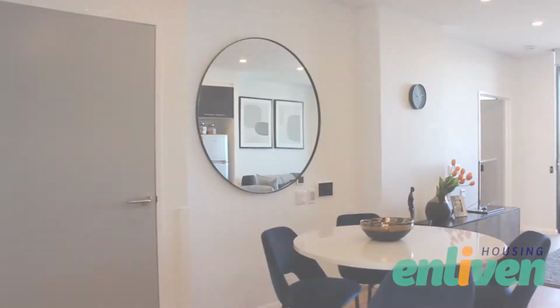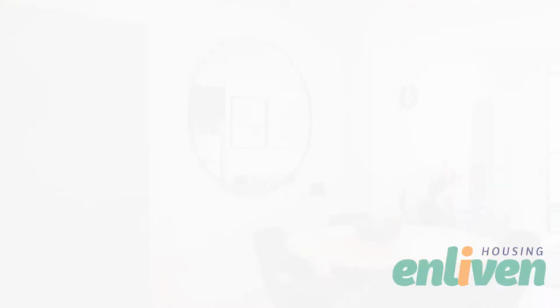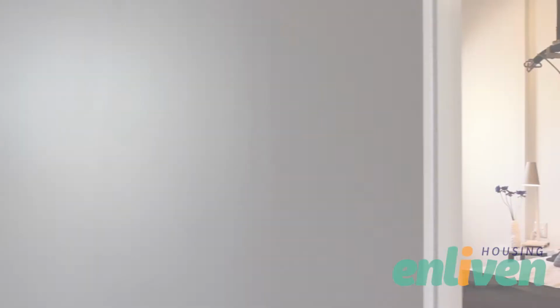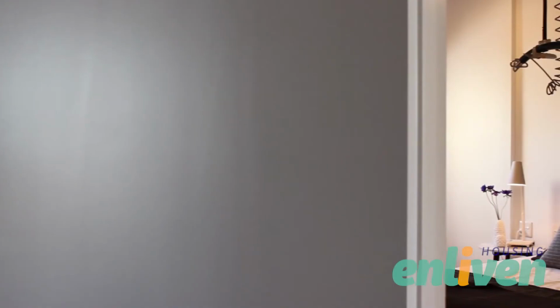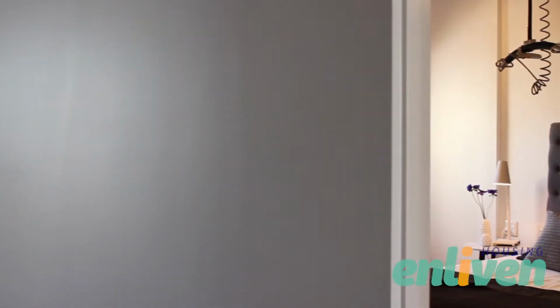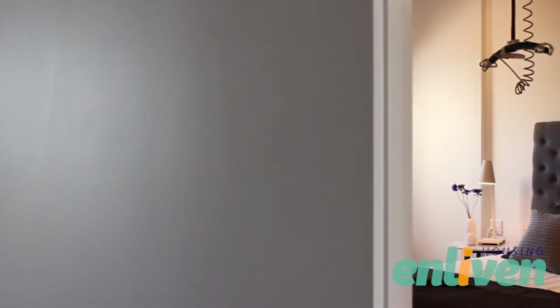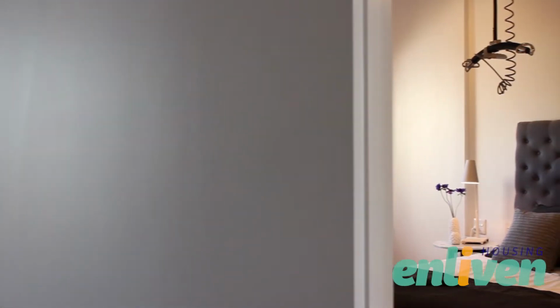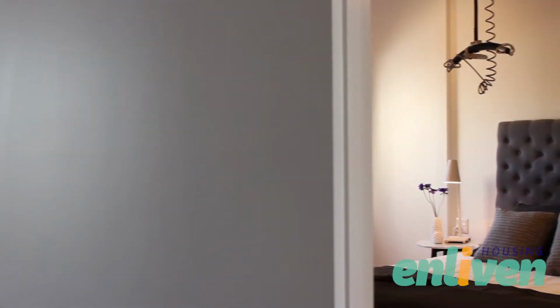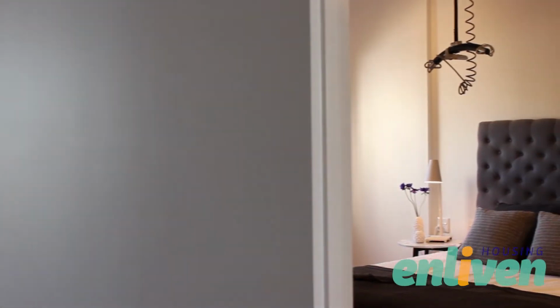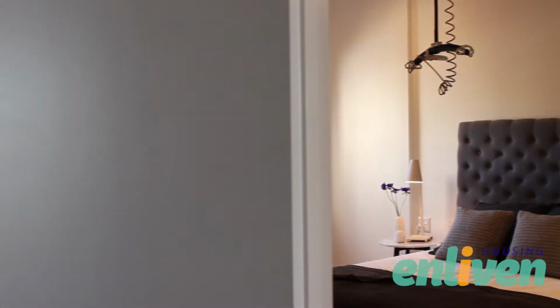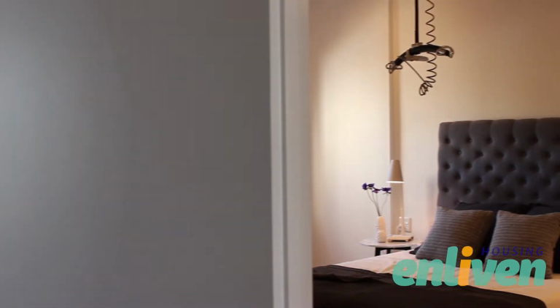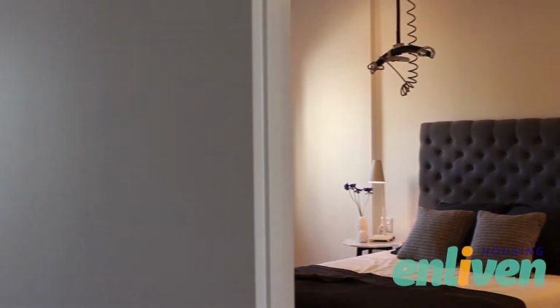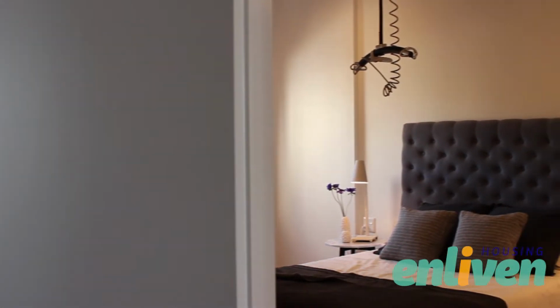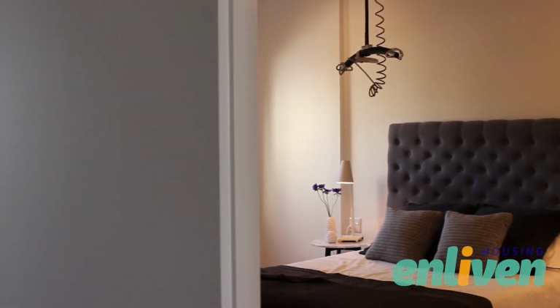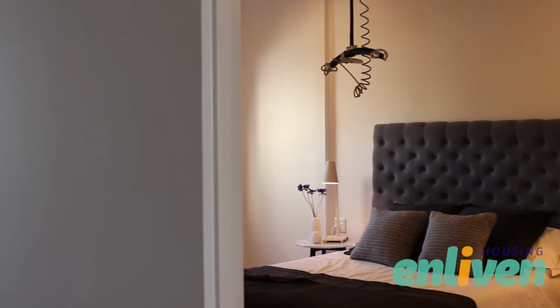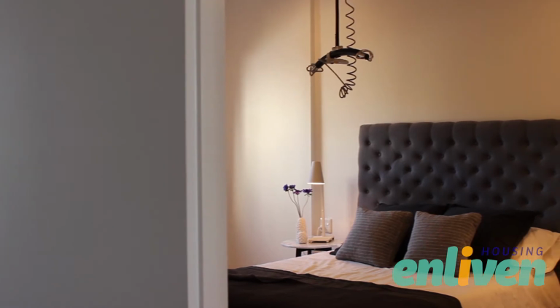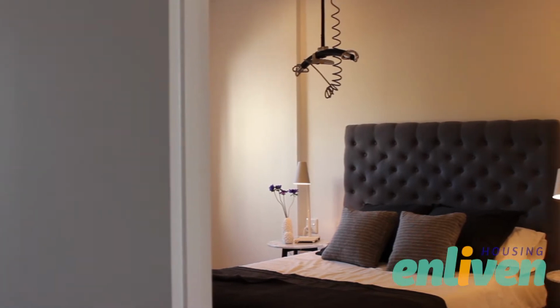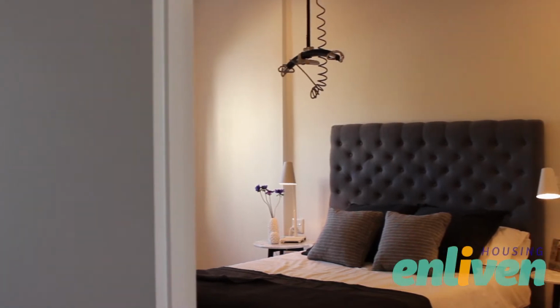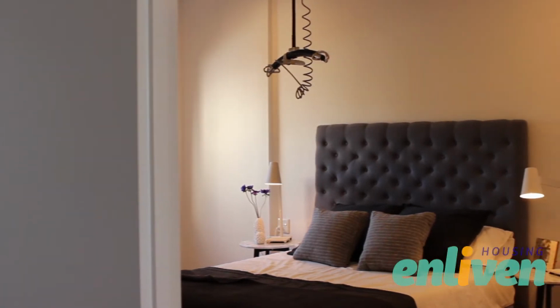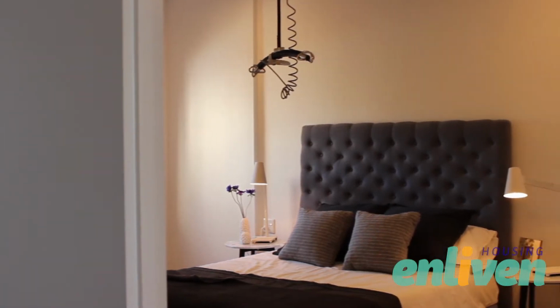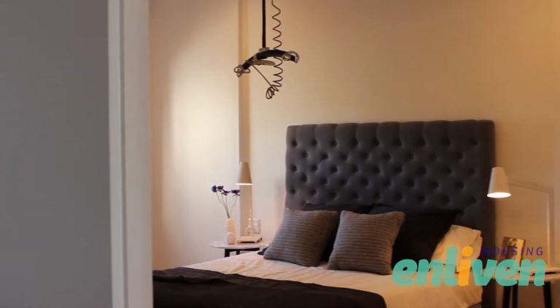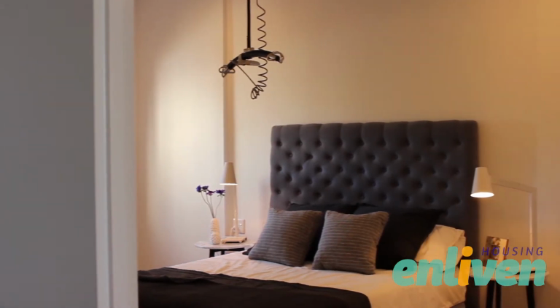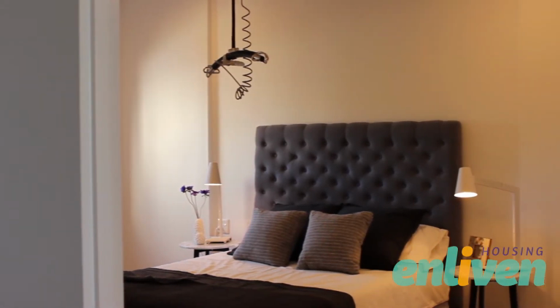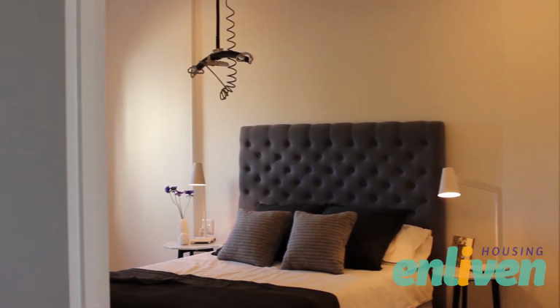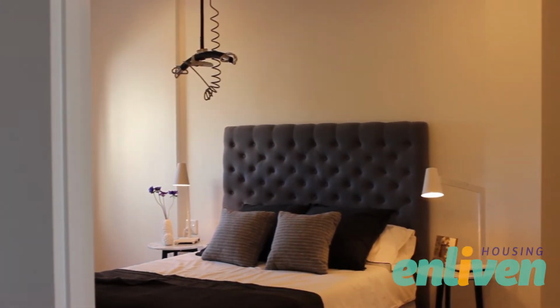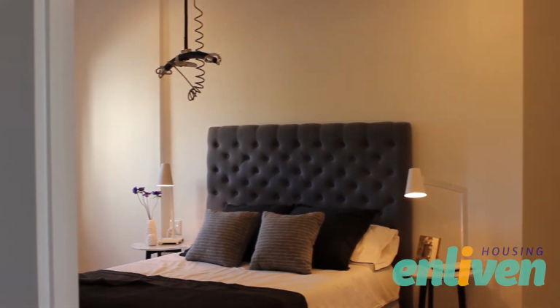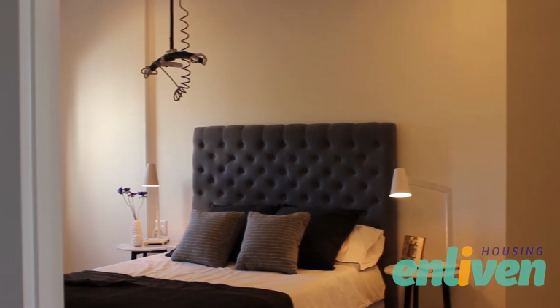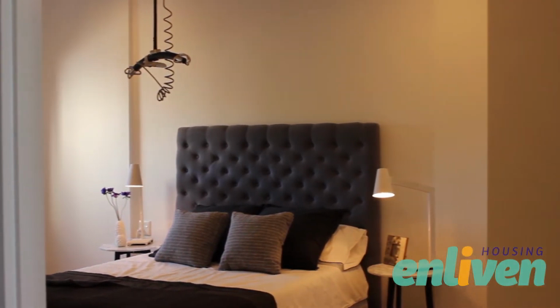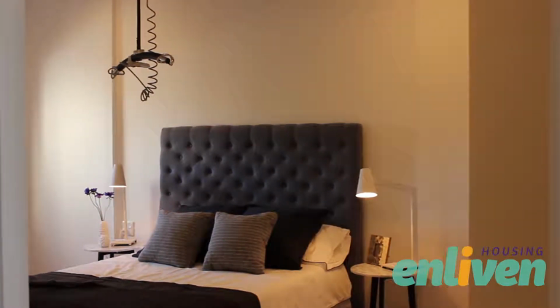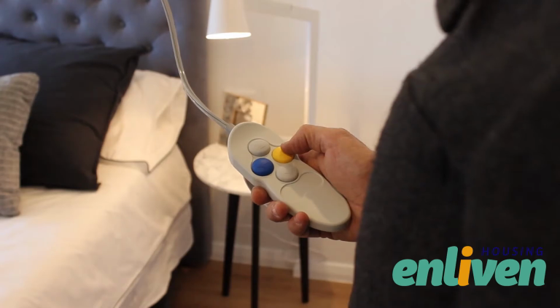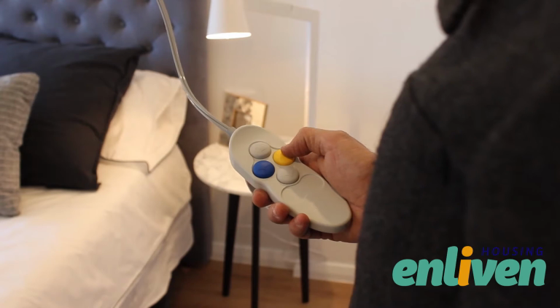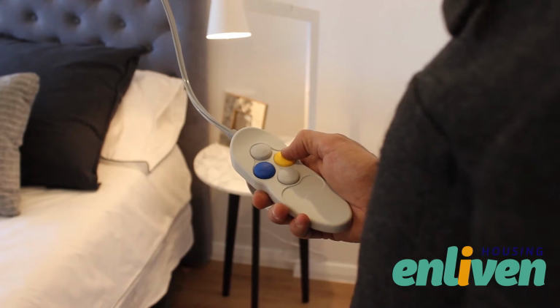All our master SDA bedrooms and bathrooms are provisioned for ceiling hoist installation and can support any modification required to assist you living independently.